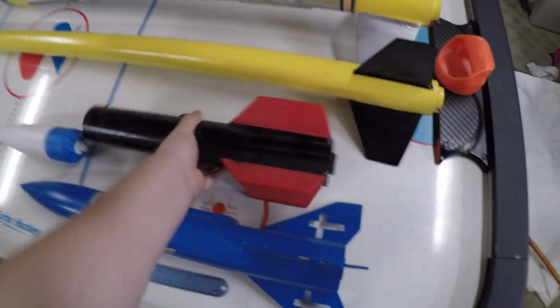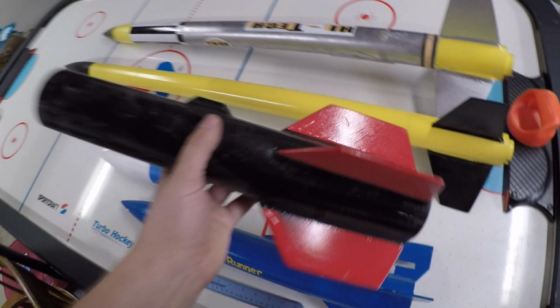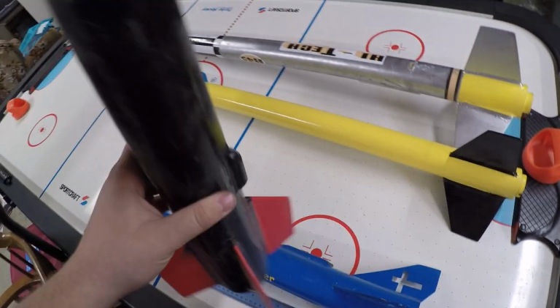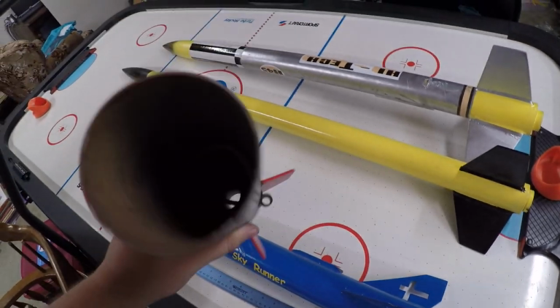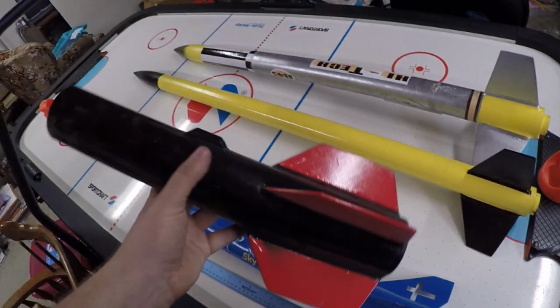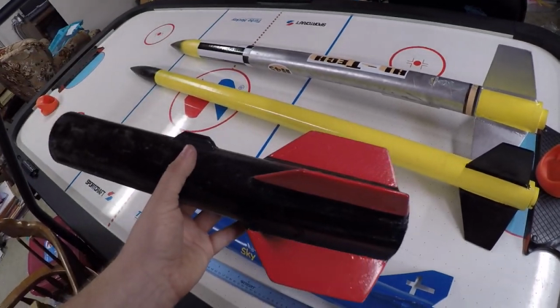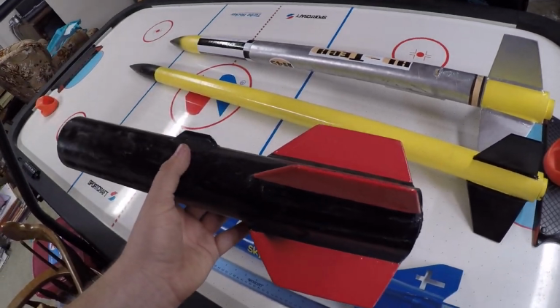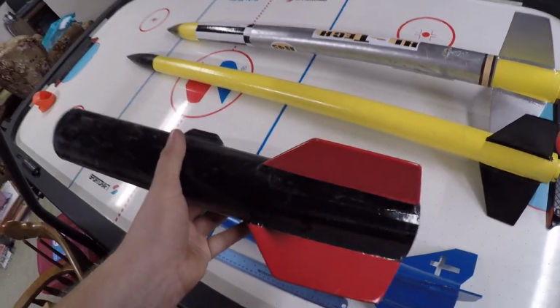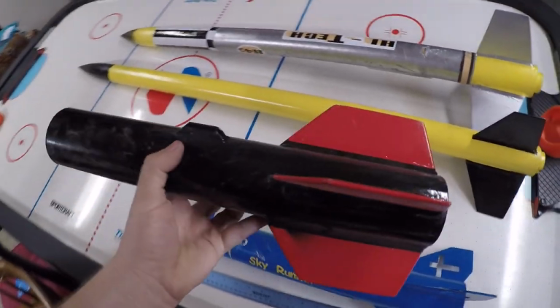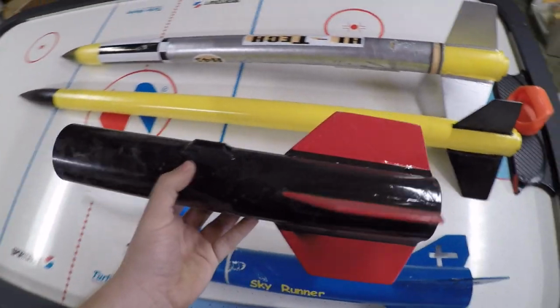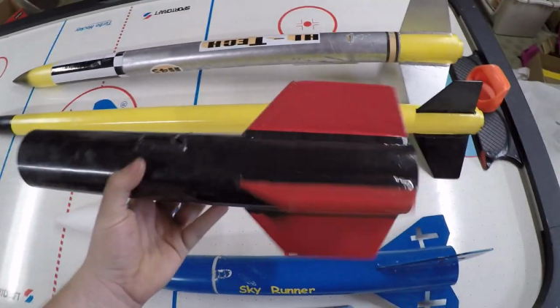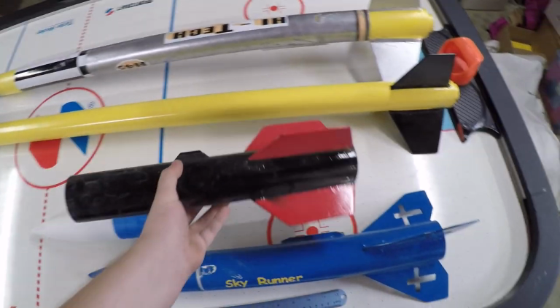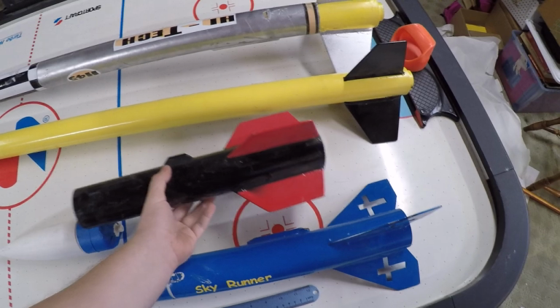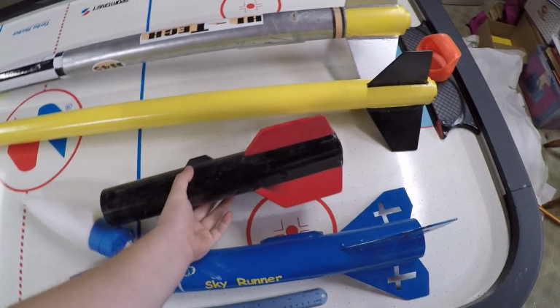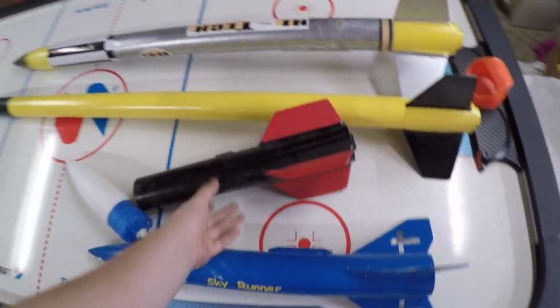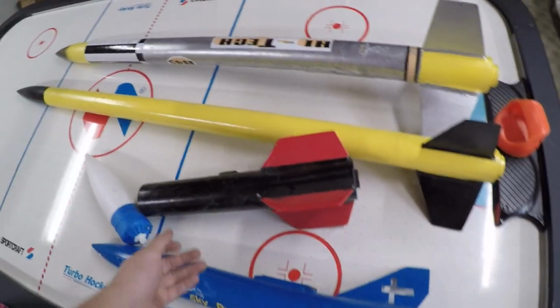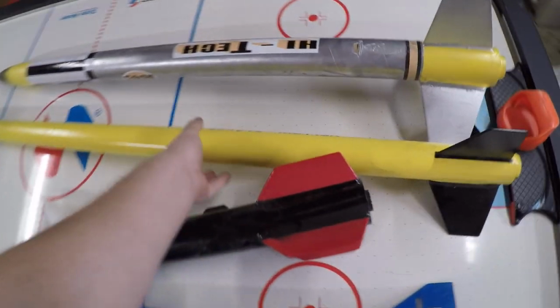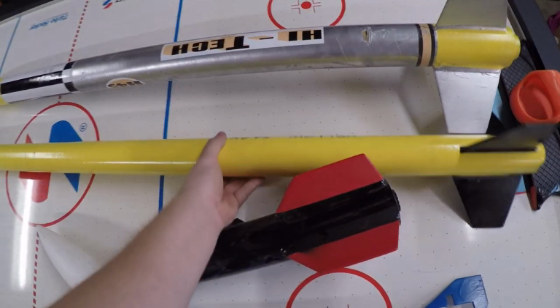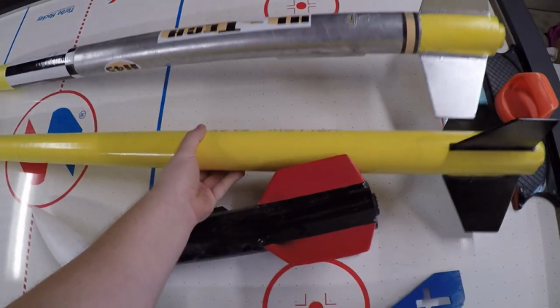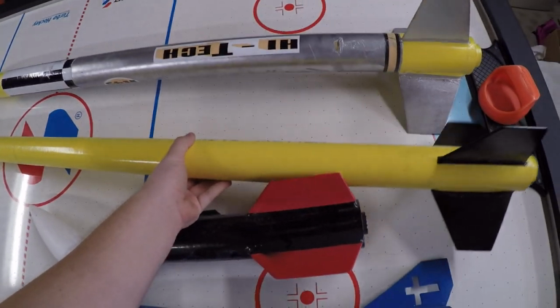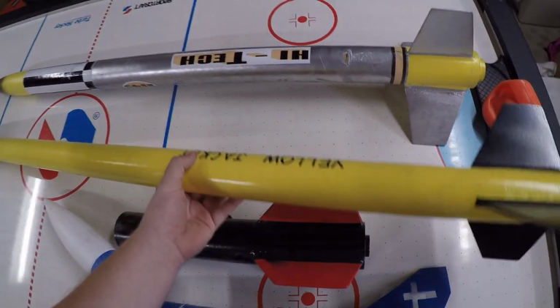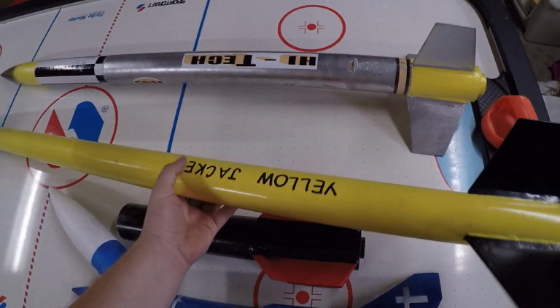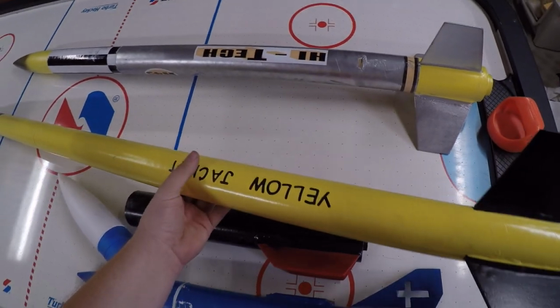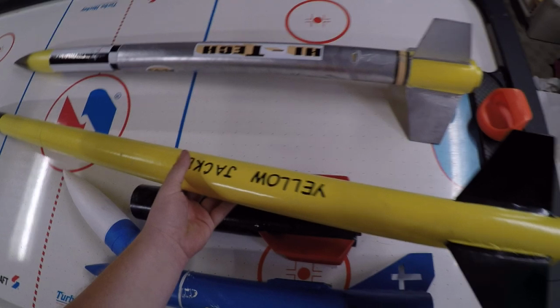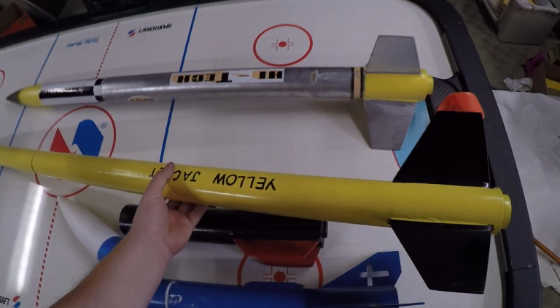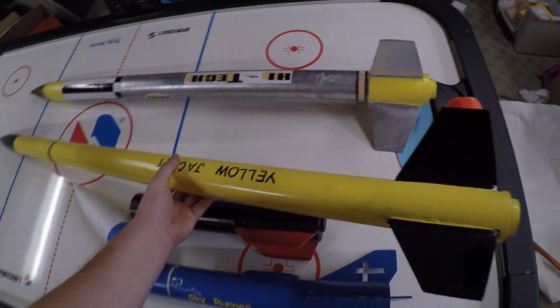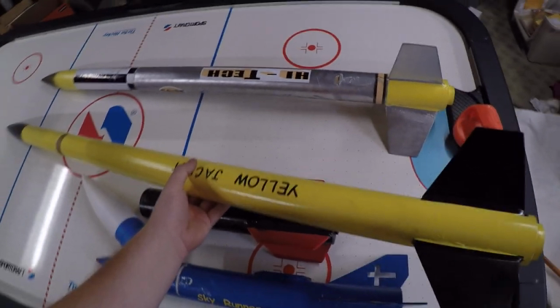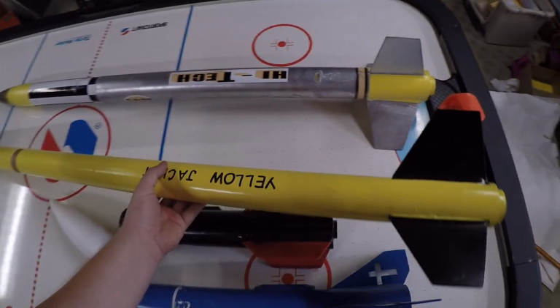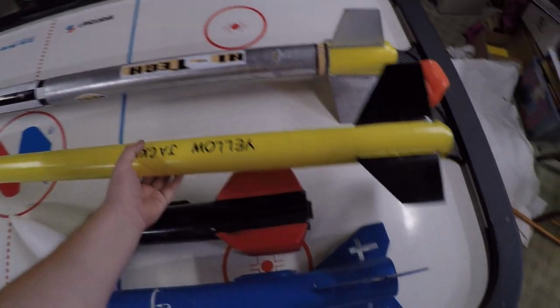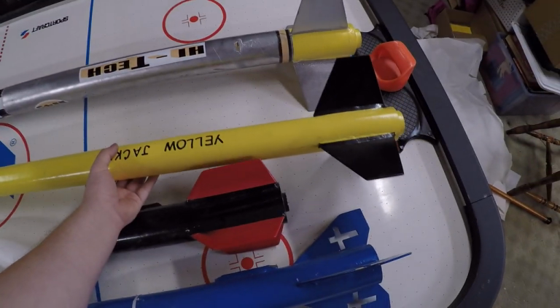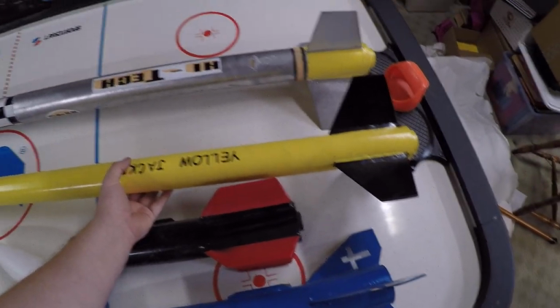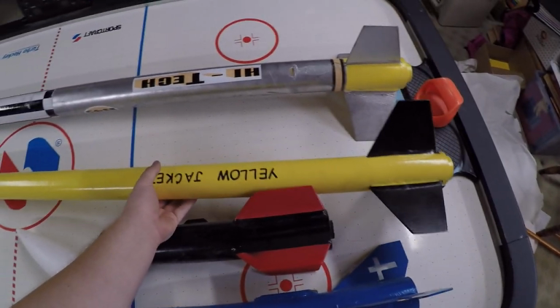This one here you can get from Mad Cow Rocketry — I'll post a link in the description. This one here is another kit you can get from Loki Precision Rocketry. I'll put a link in the description for that one too.